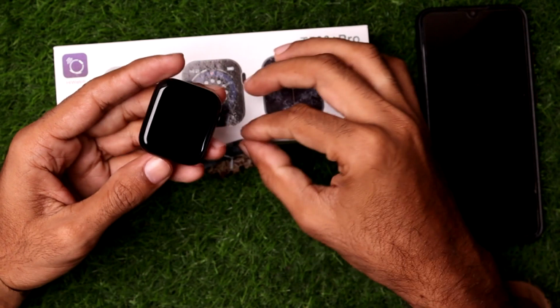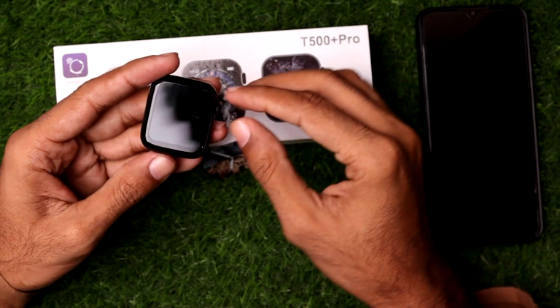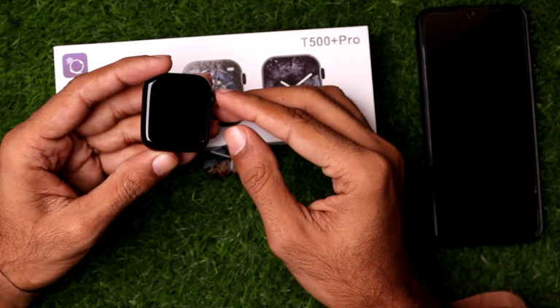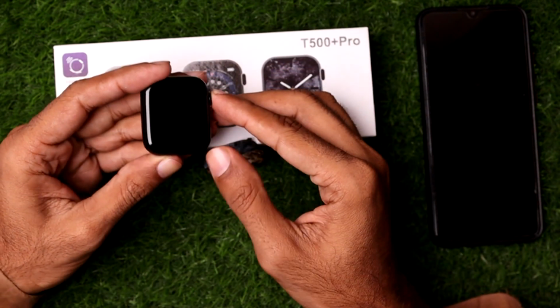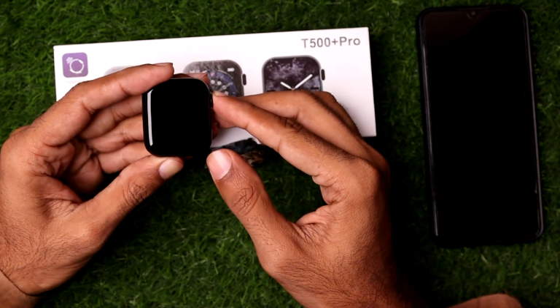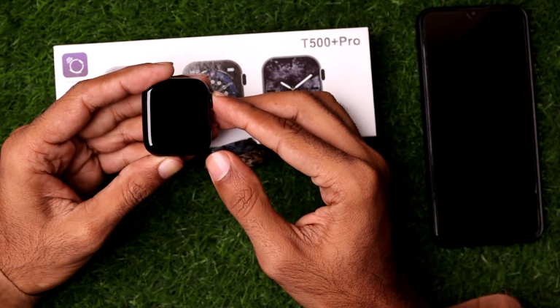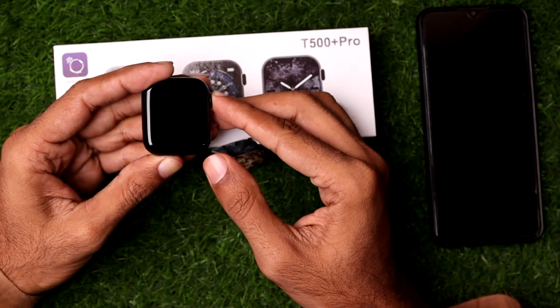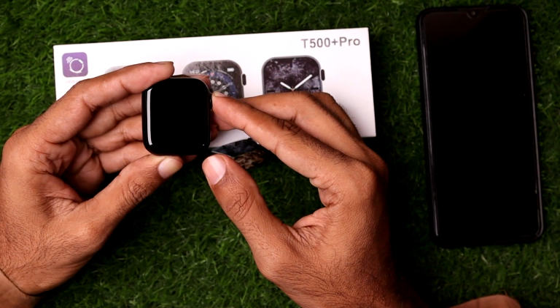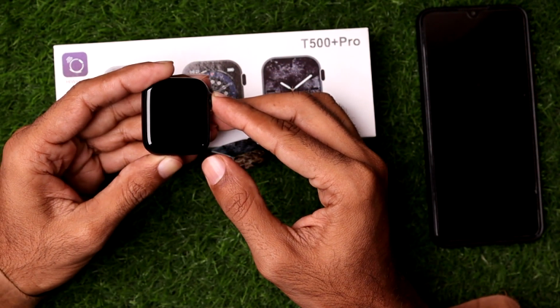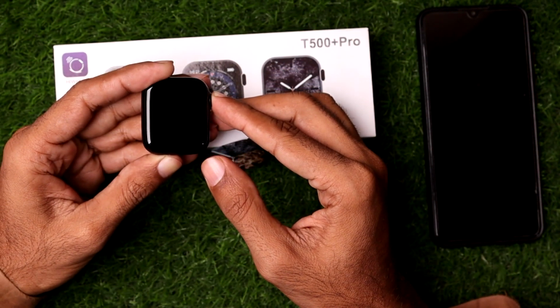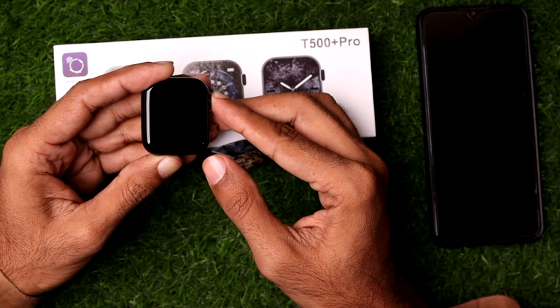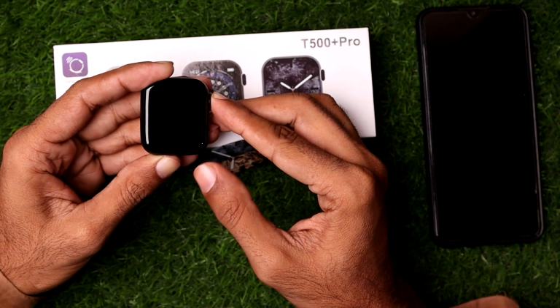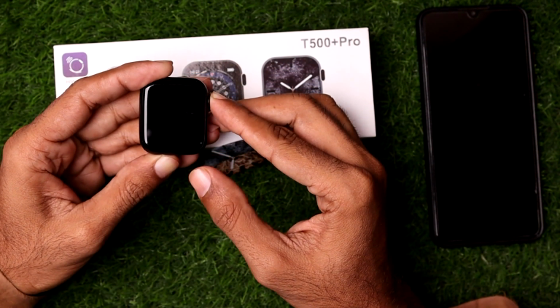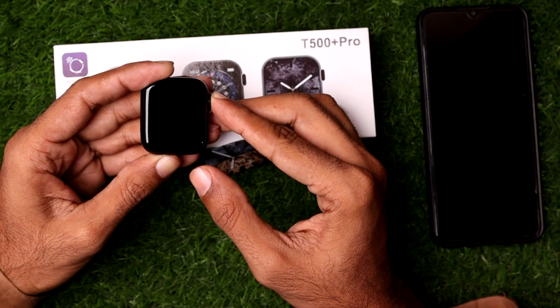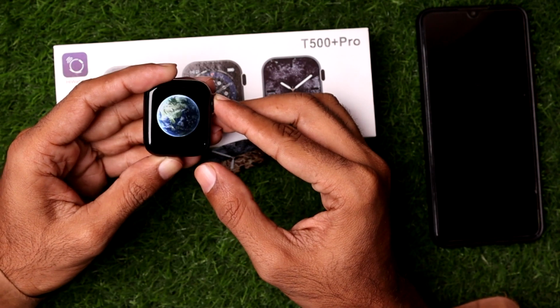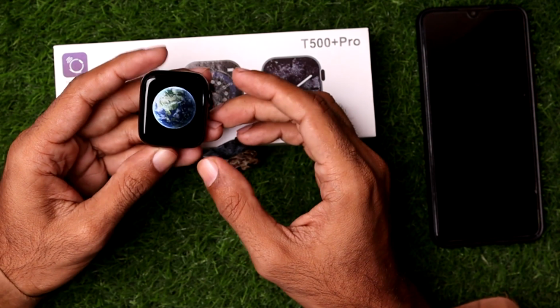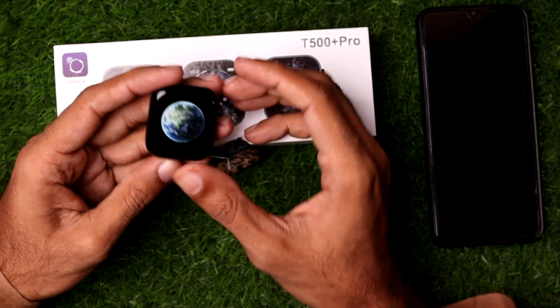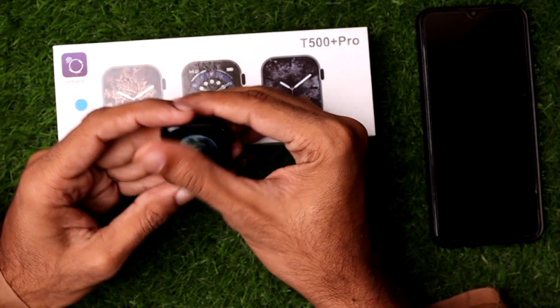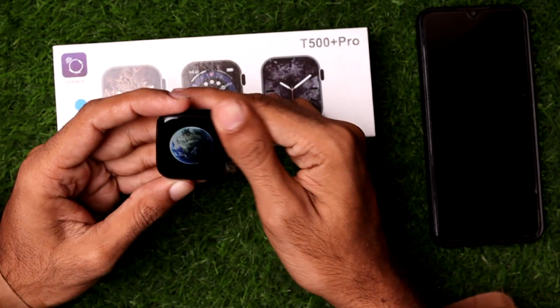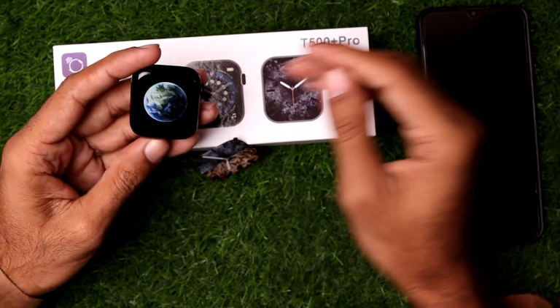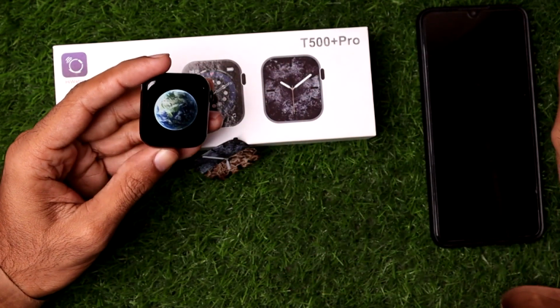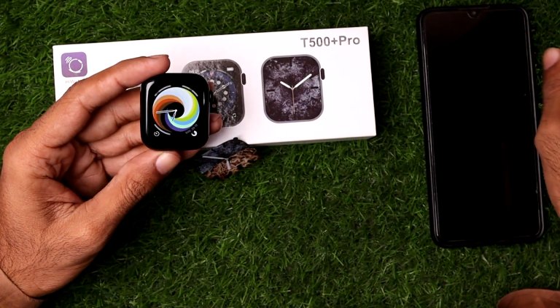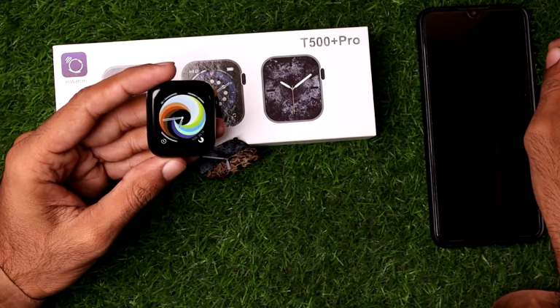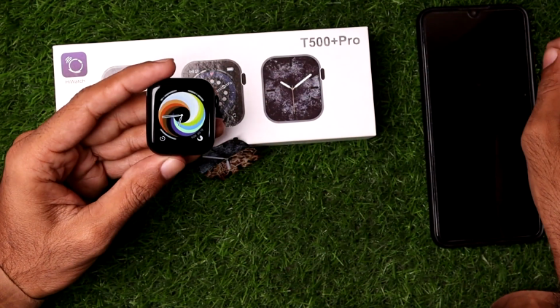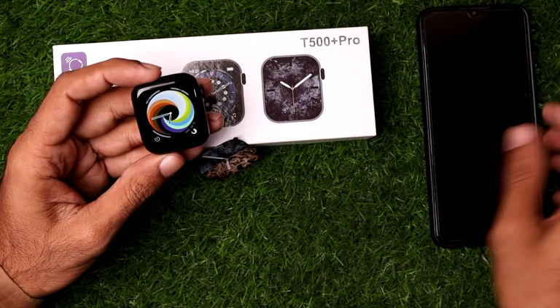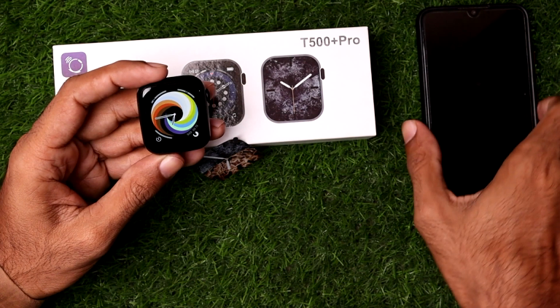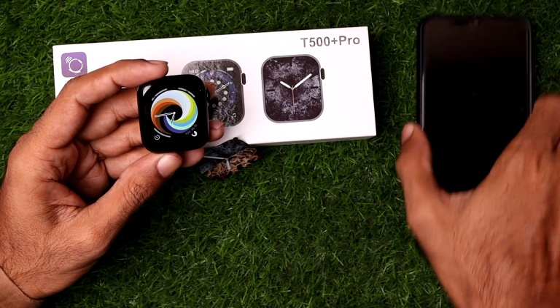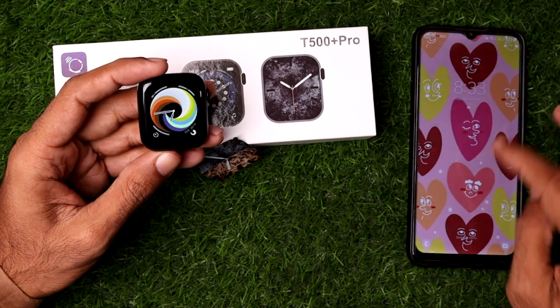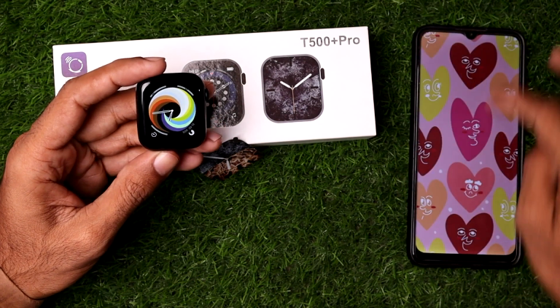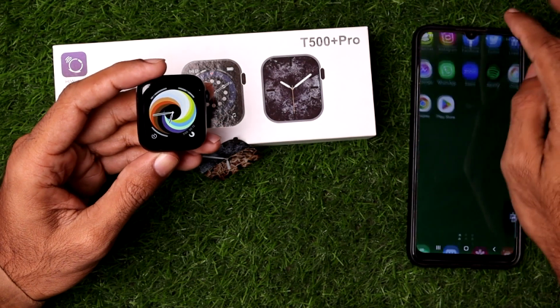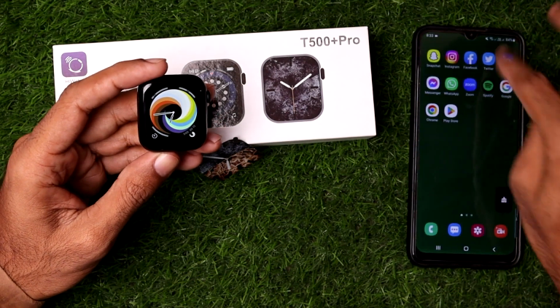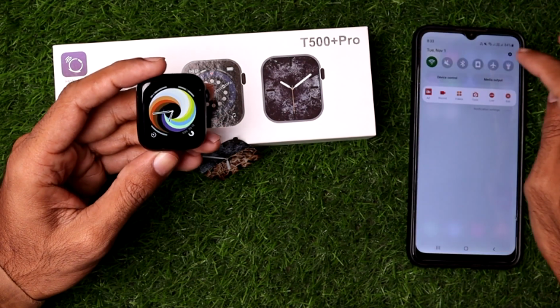Make sure you have fully charged your T500 Plus Pro smartwatch, and after that you need to simply open up the Bluetooth settings.